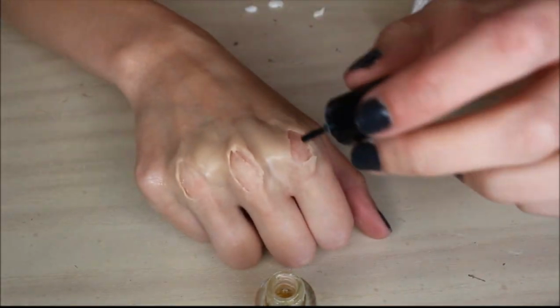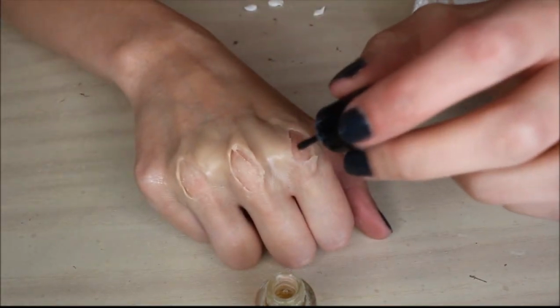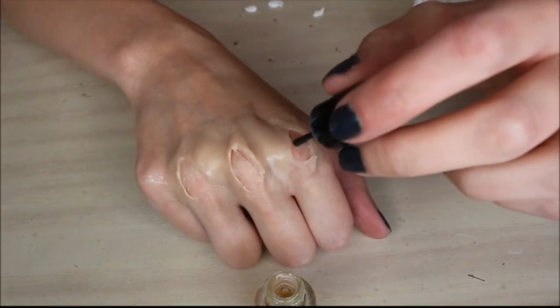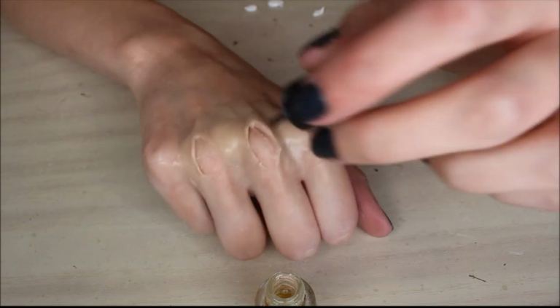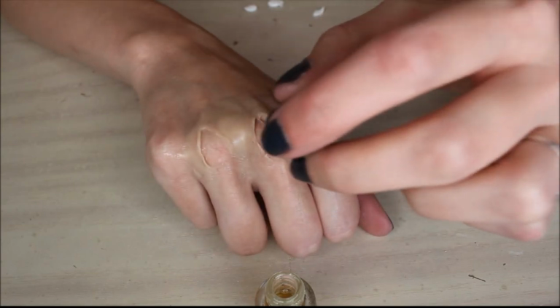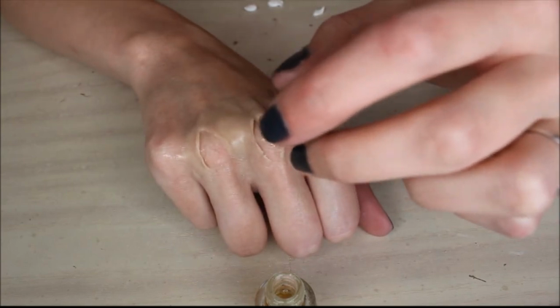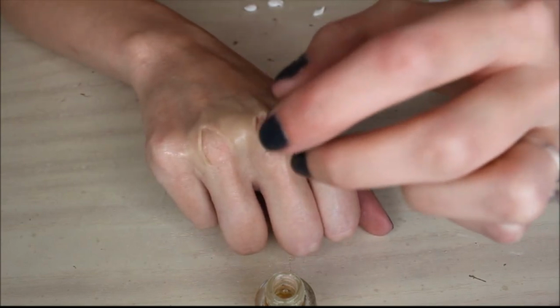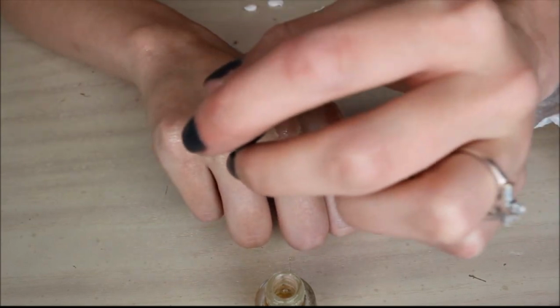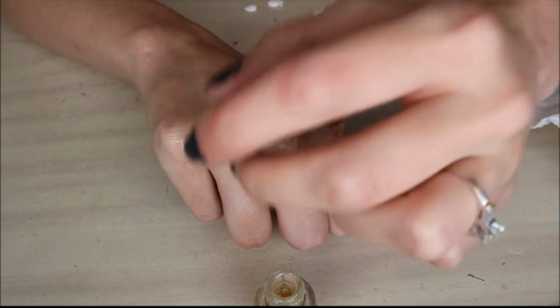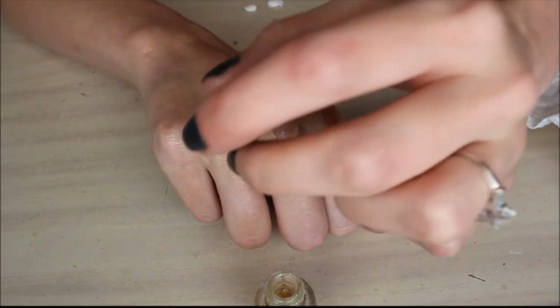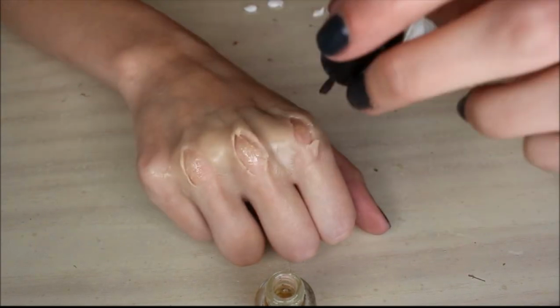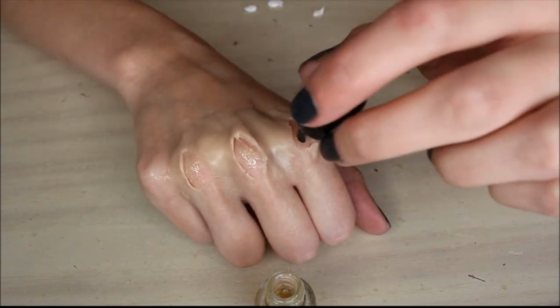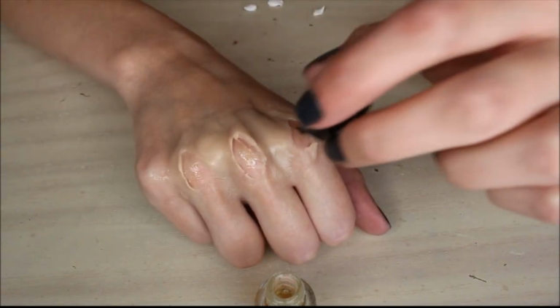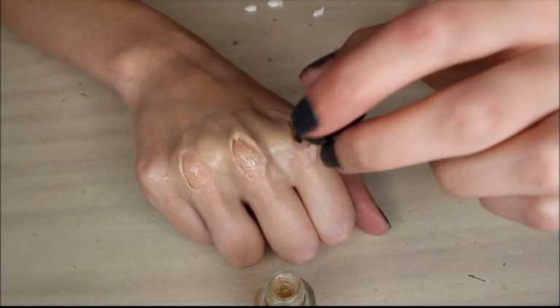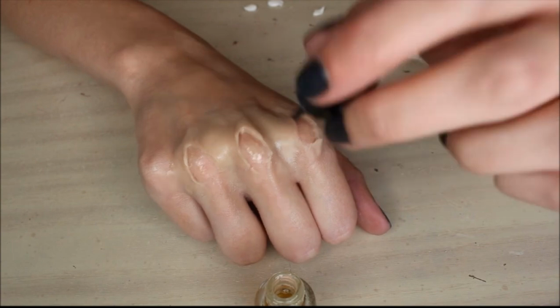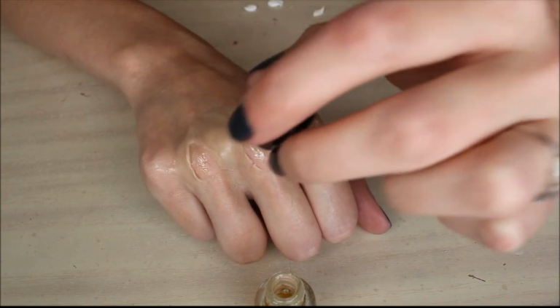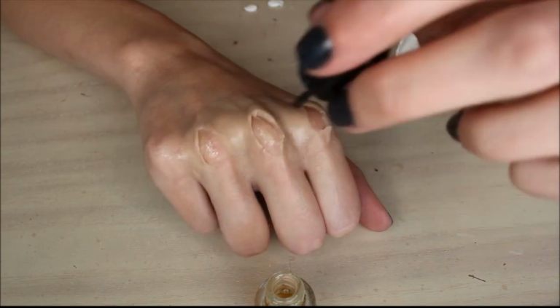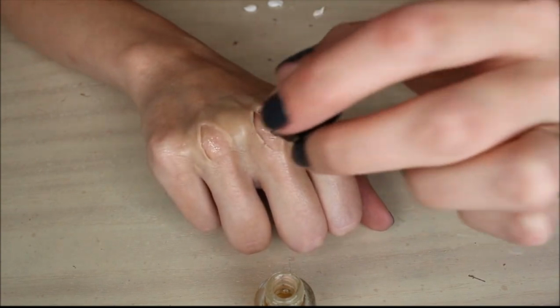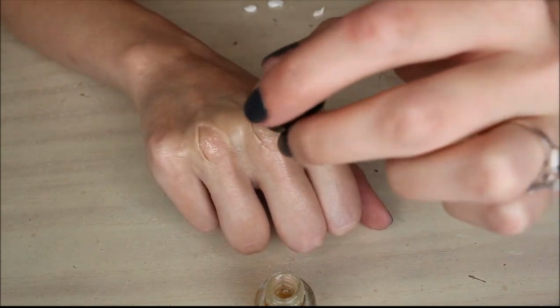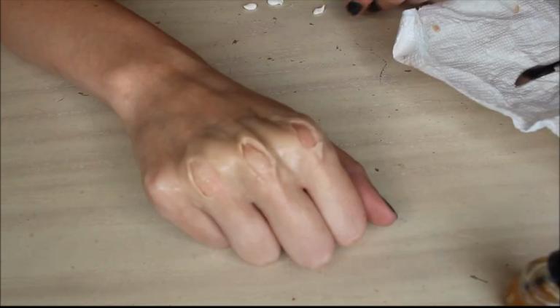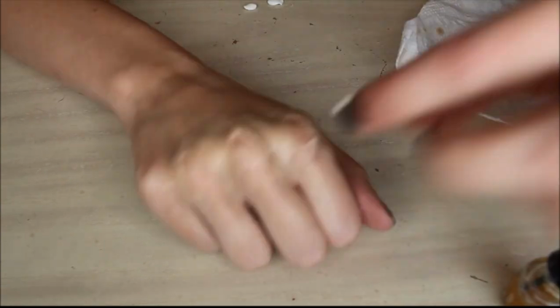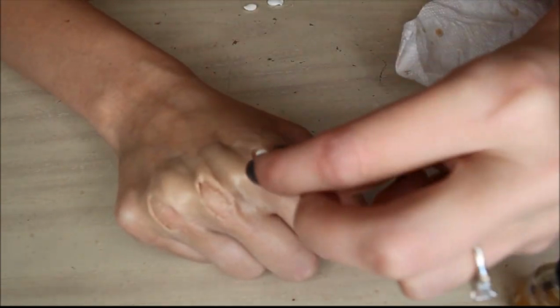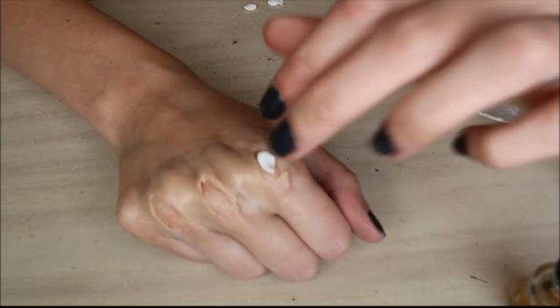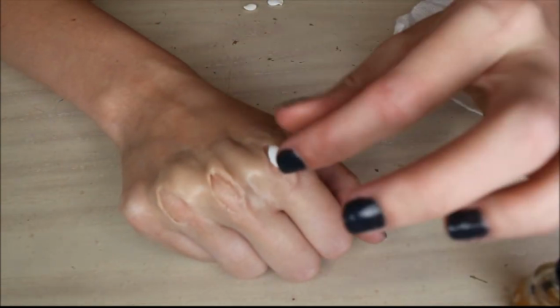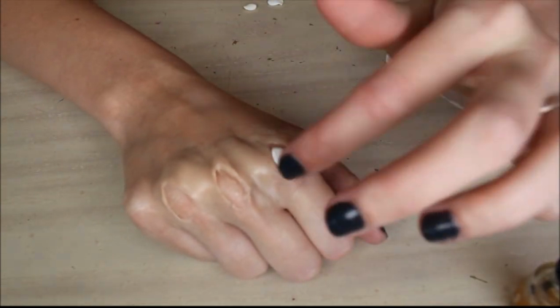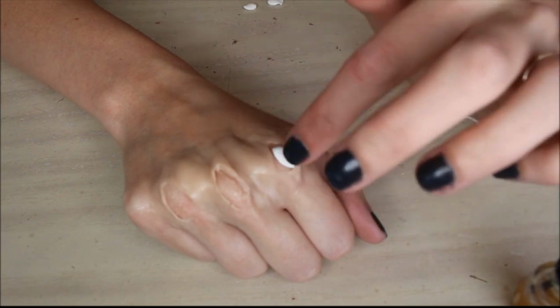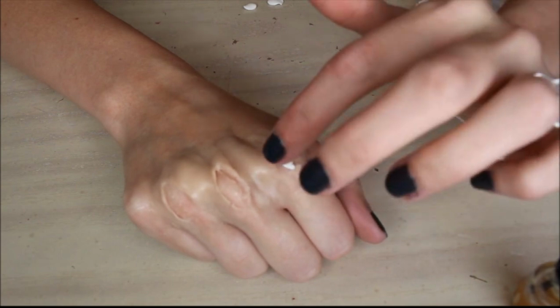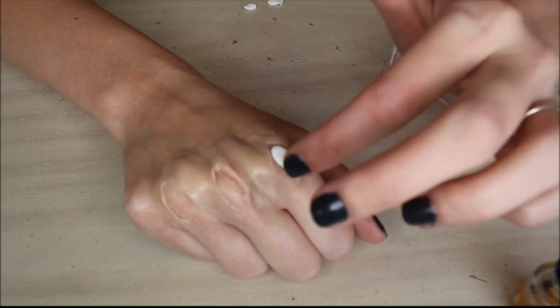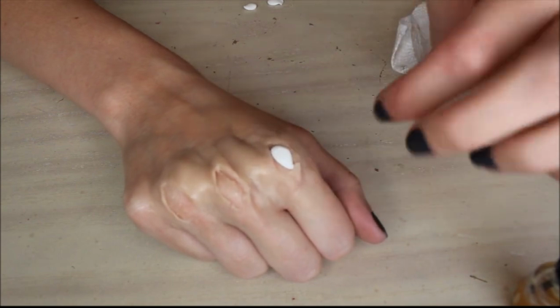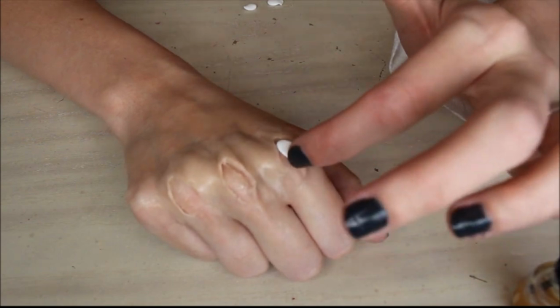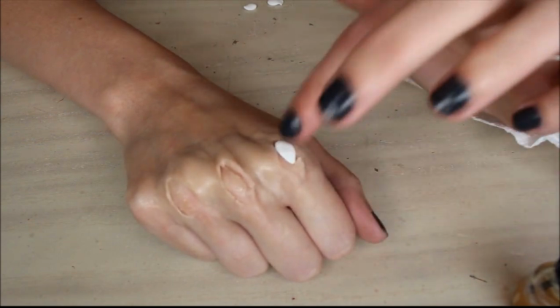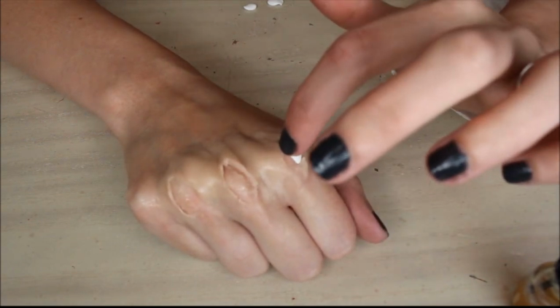Since this is a deep cut, you need your bones to be showing. So lay down some spirit gum and put down some white foam clay. Or you could also use more scar wax and just paint it white as well.